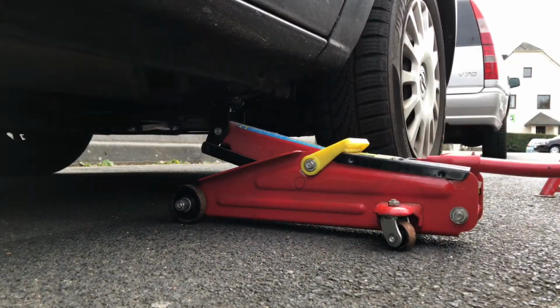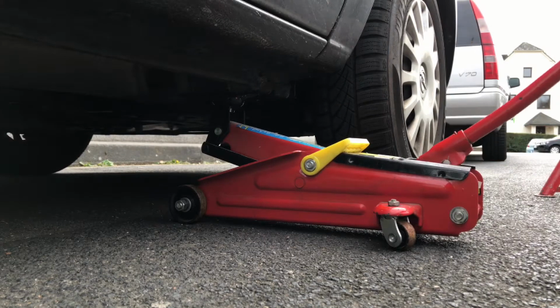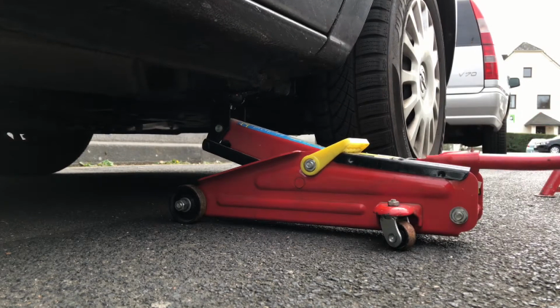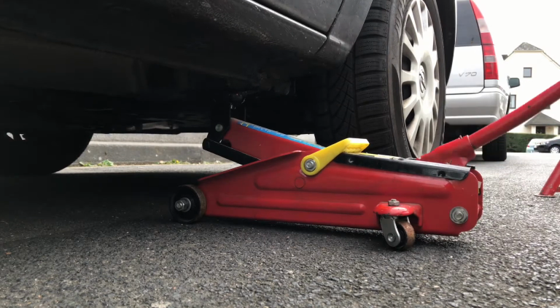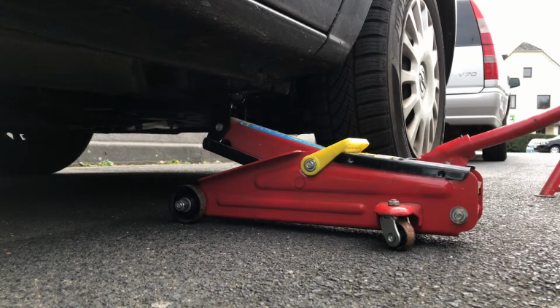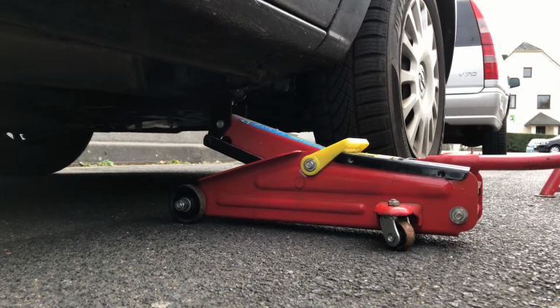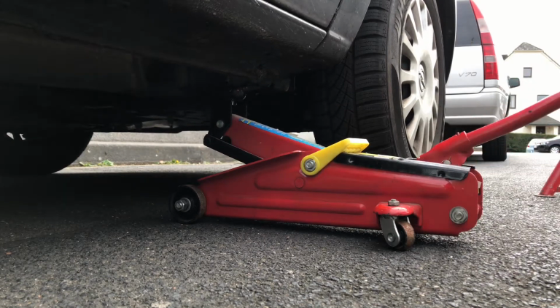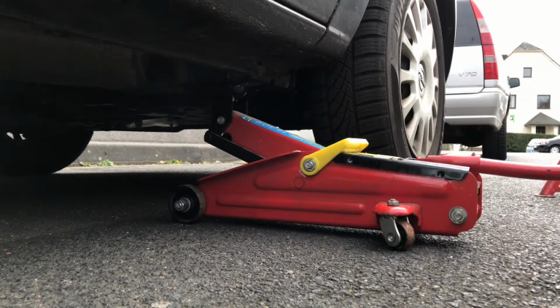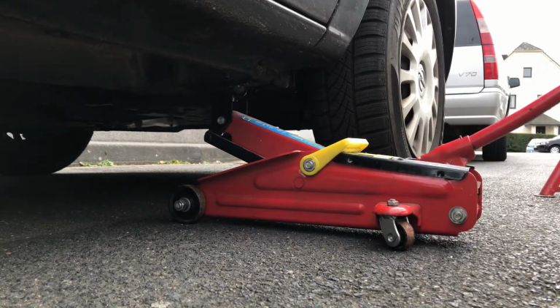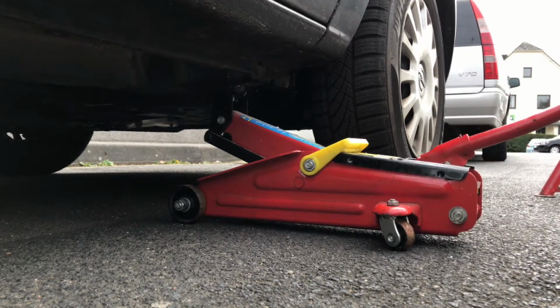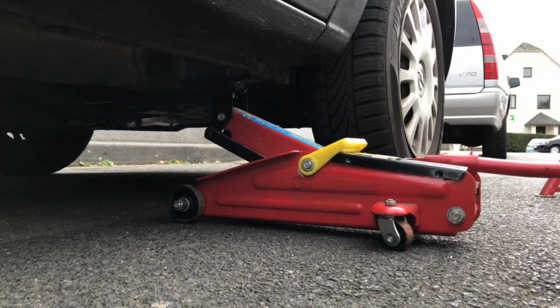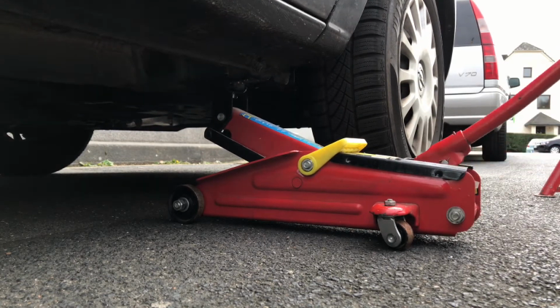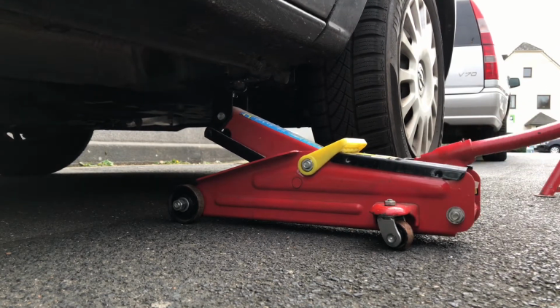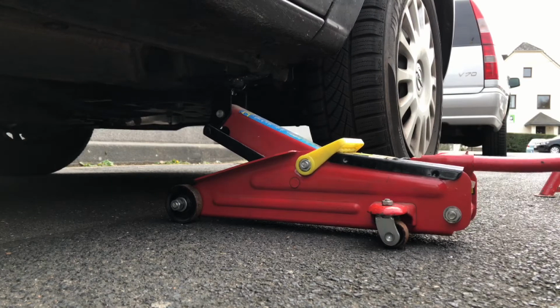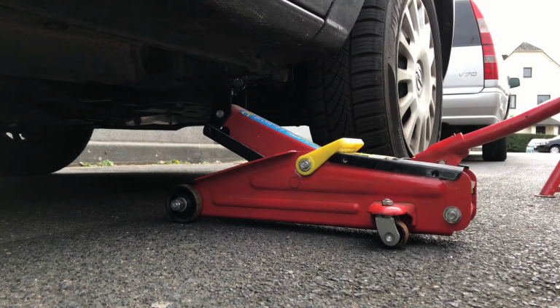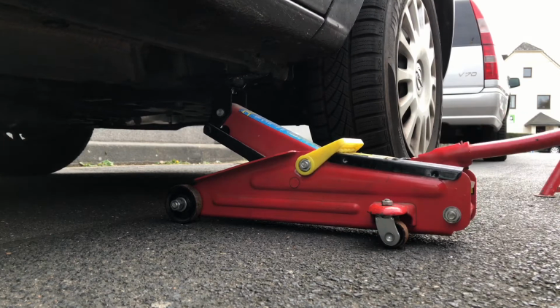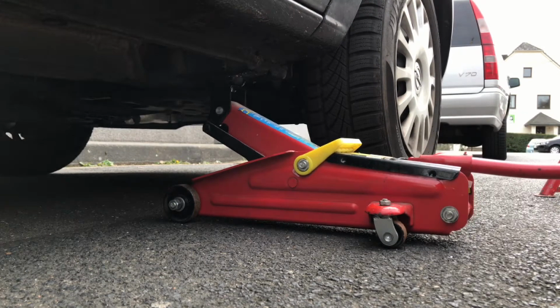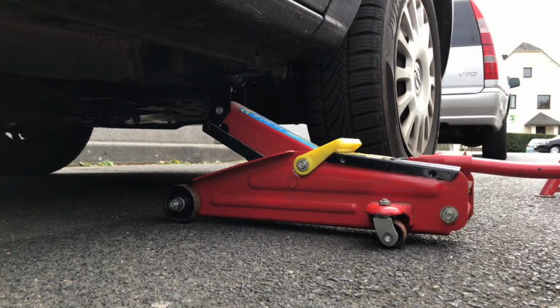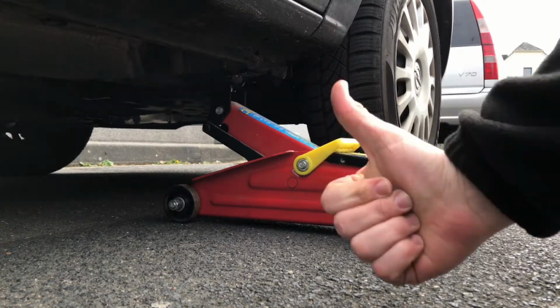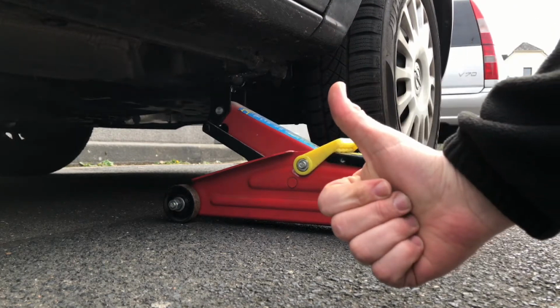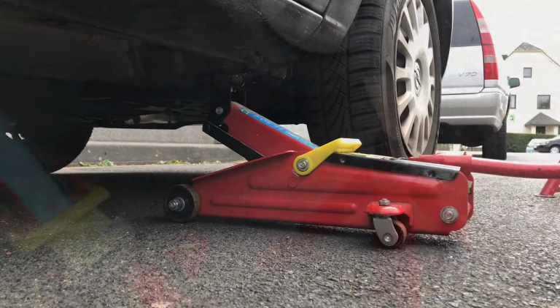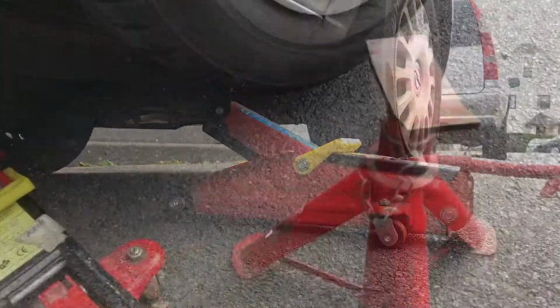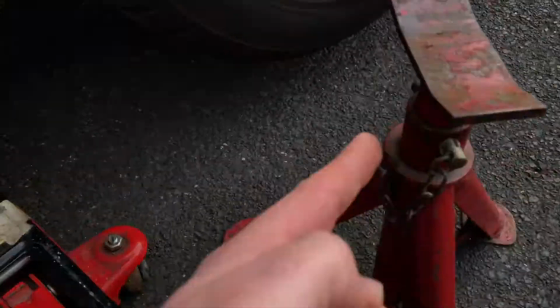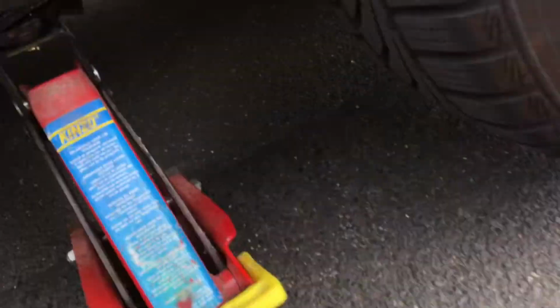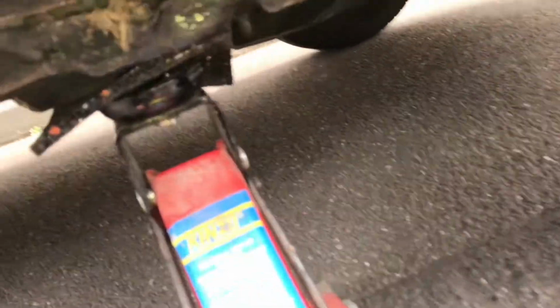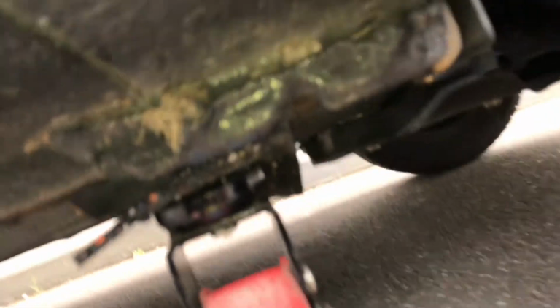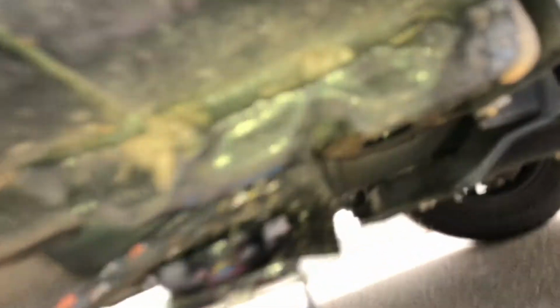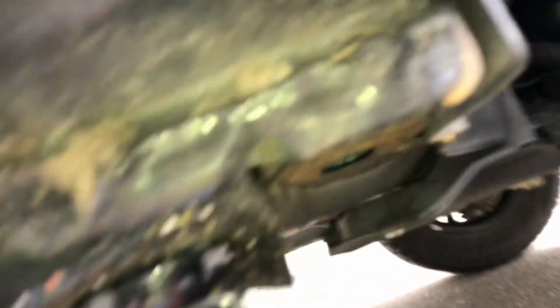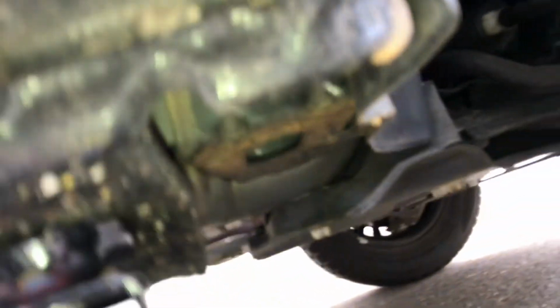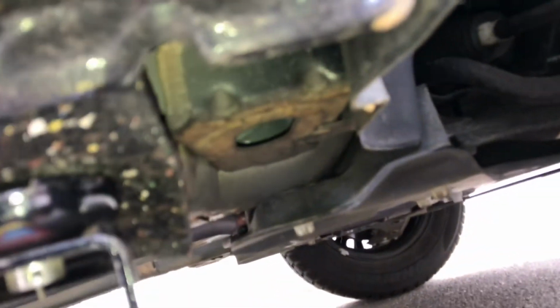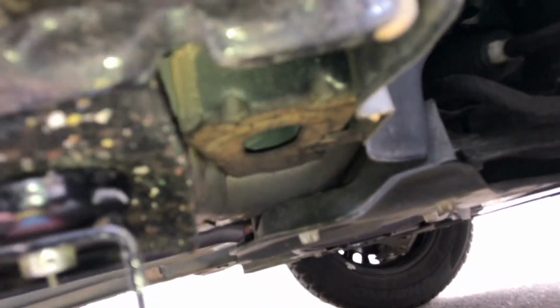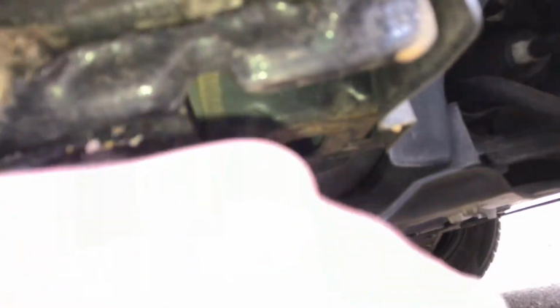Check it twice and now lift up the car smooth and gentle — this is important. Have a look for any accidental things. Now it's time for the supporting stand.